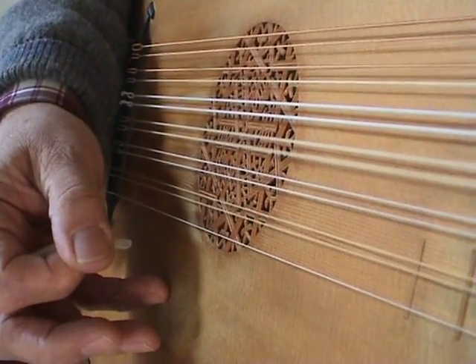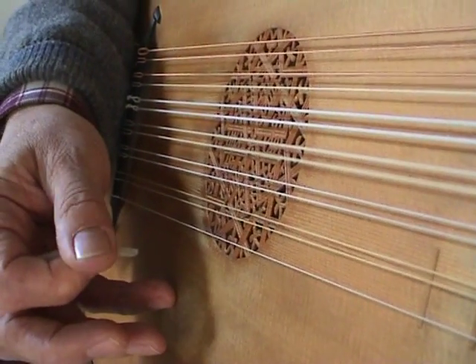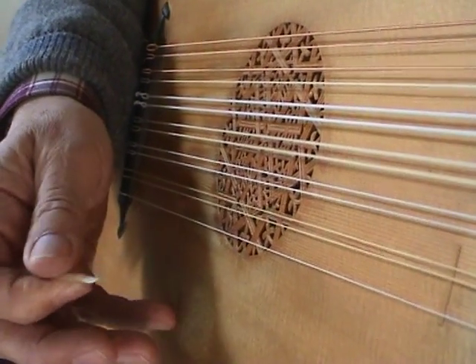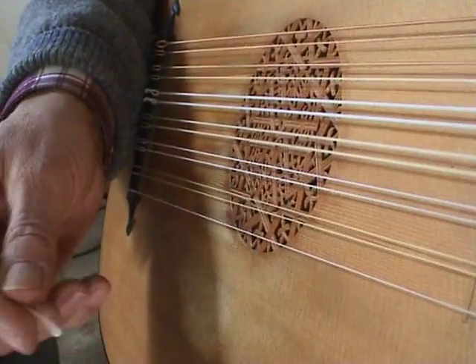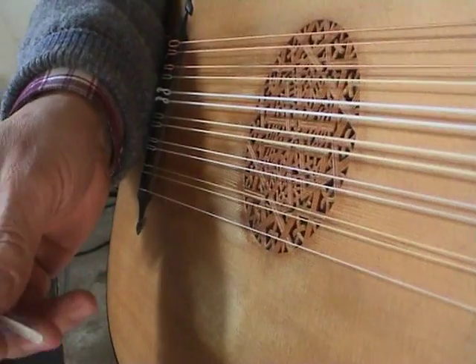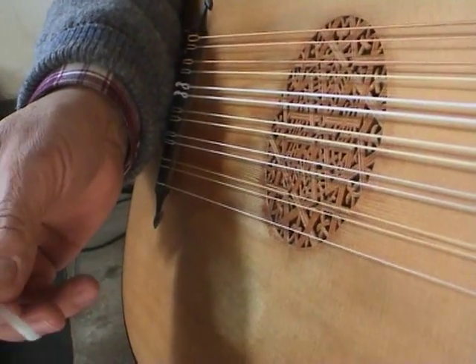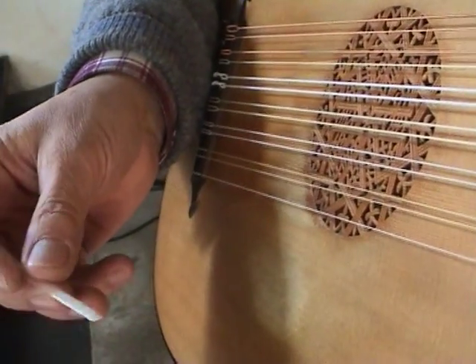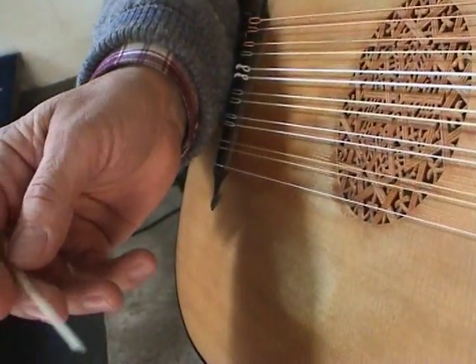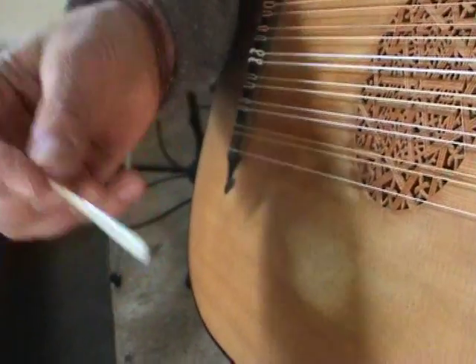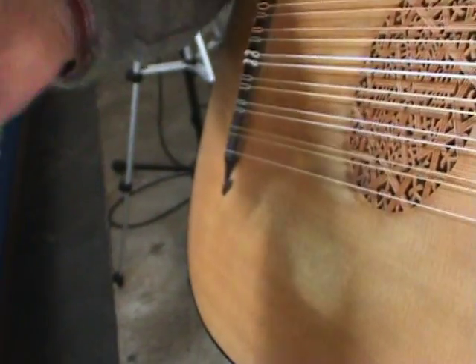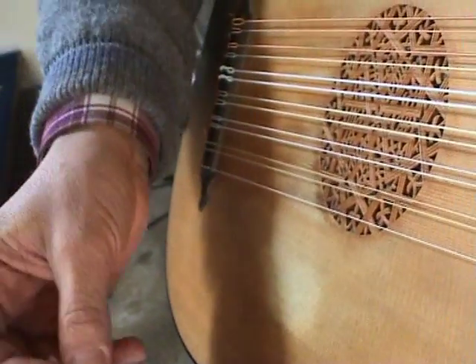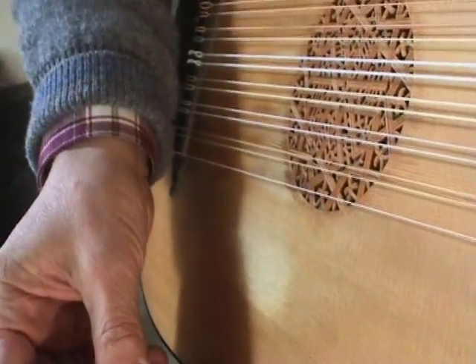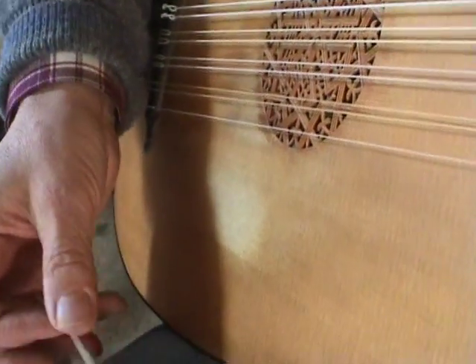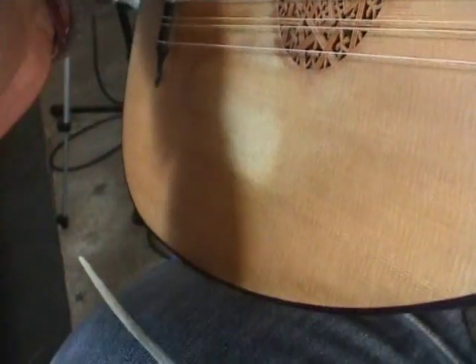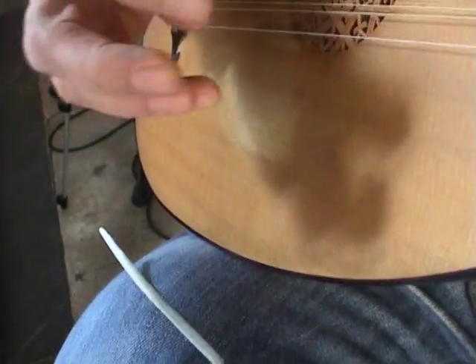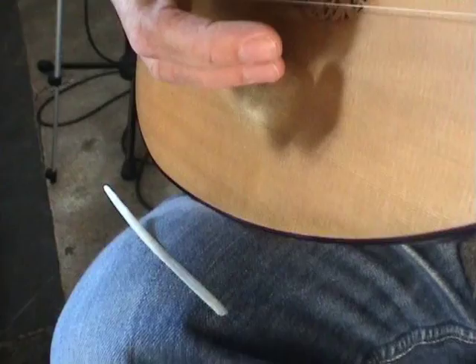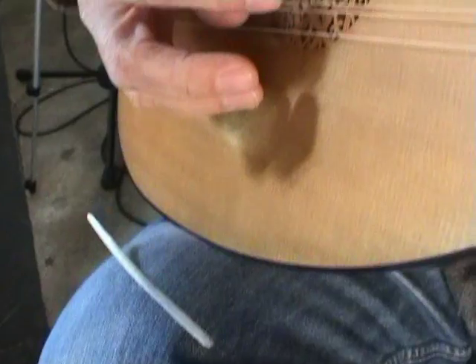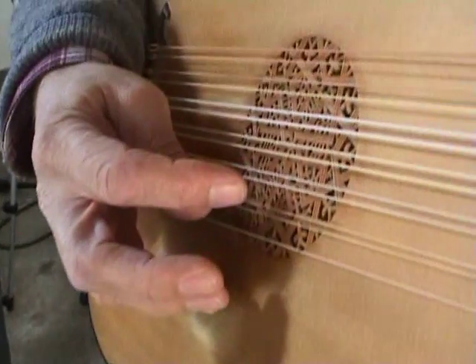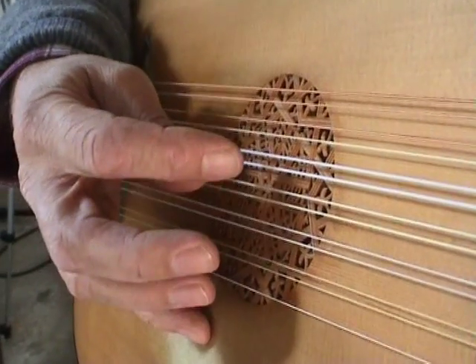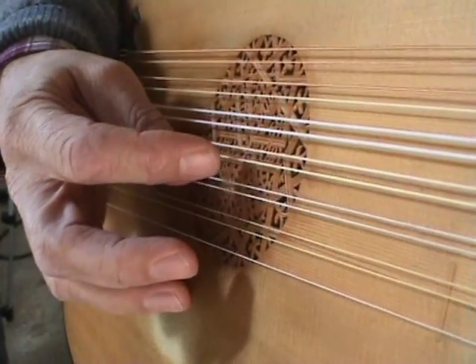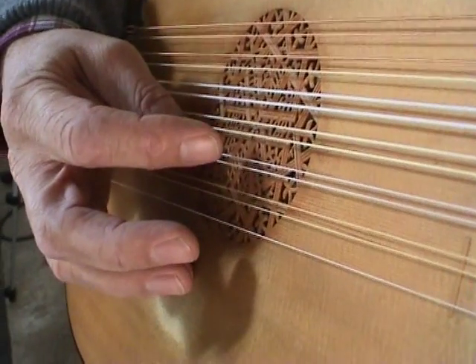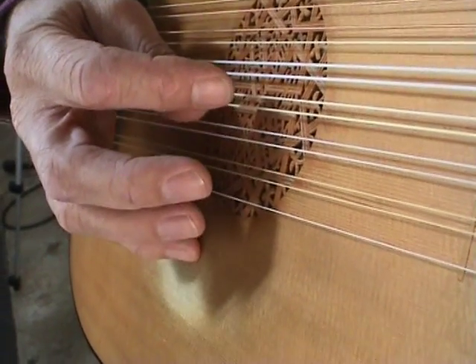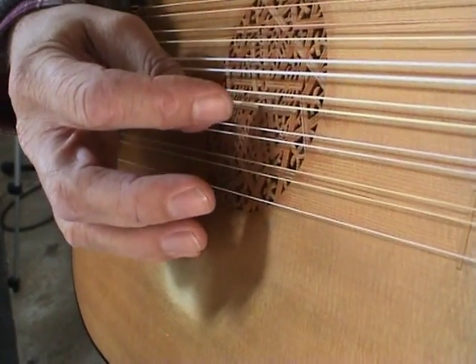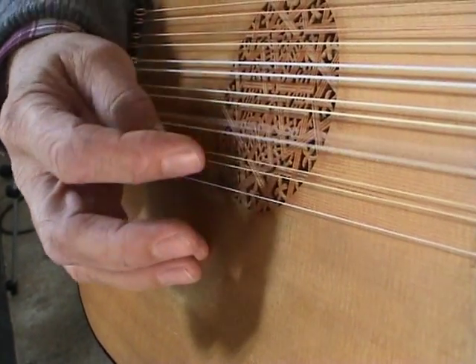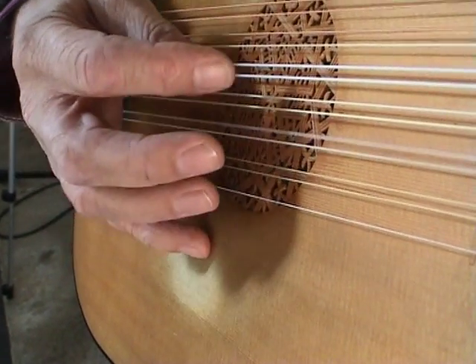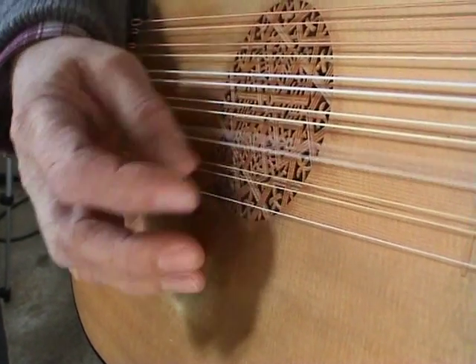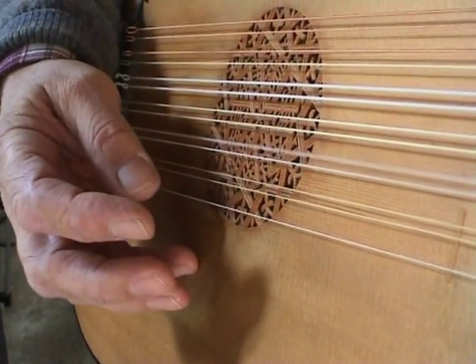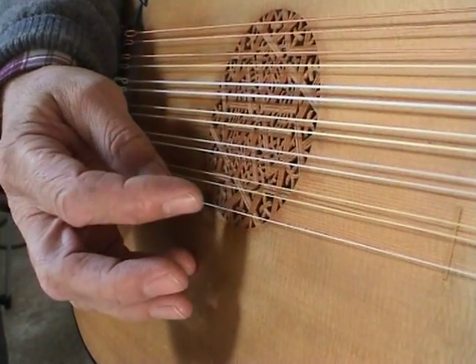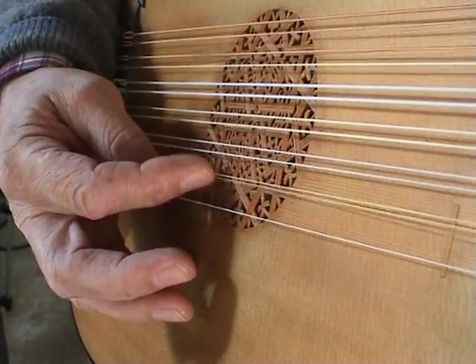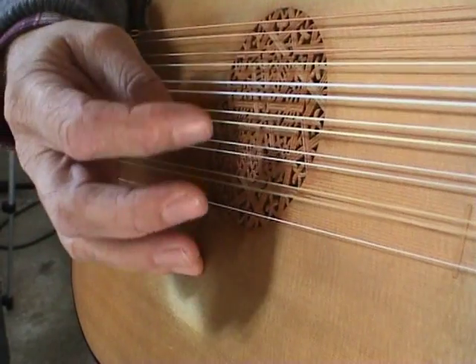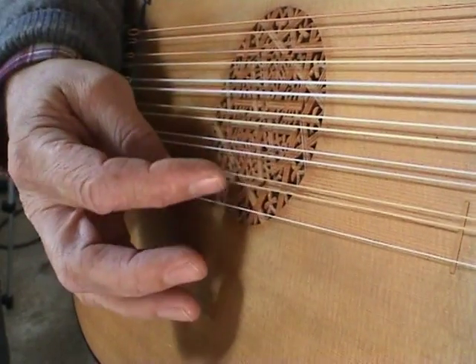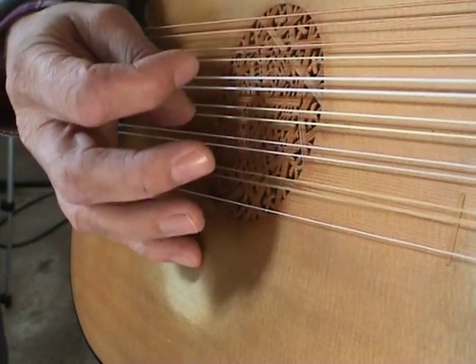Renaissance solo playing develops through the discarding of the quill, but with the same hand position. The thumb plays the down stroke and the index plays the up stroke.